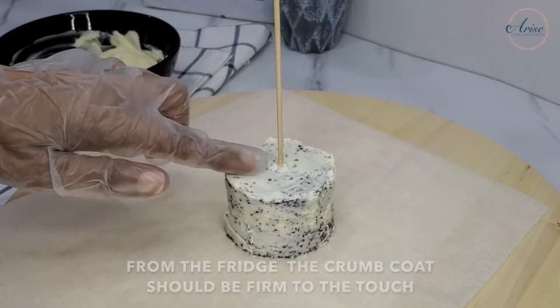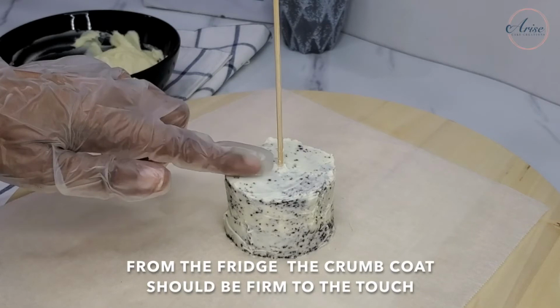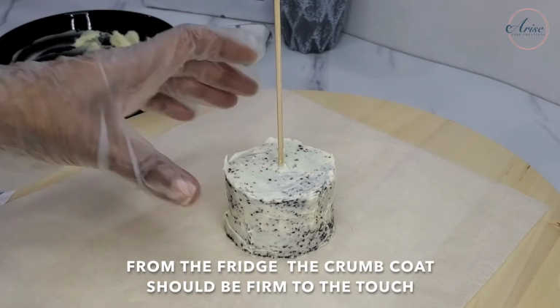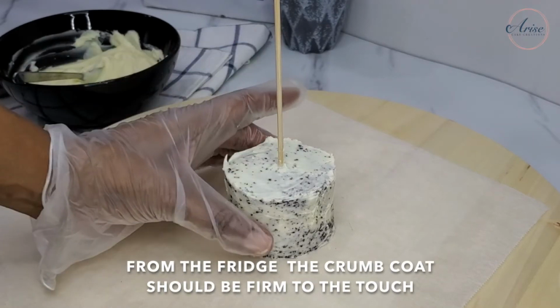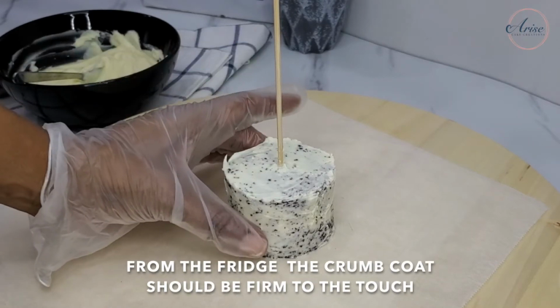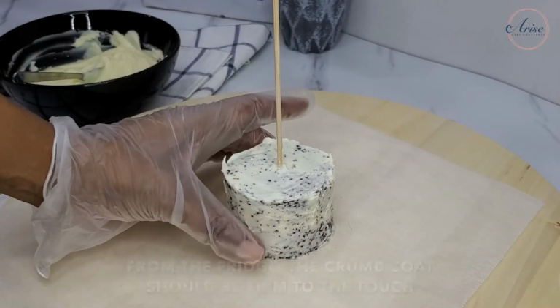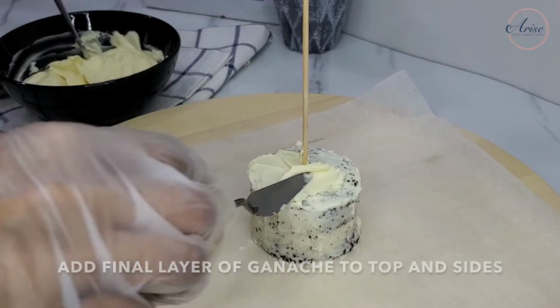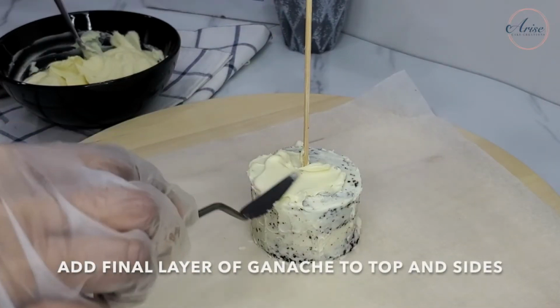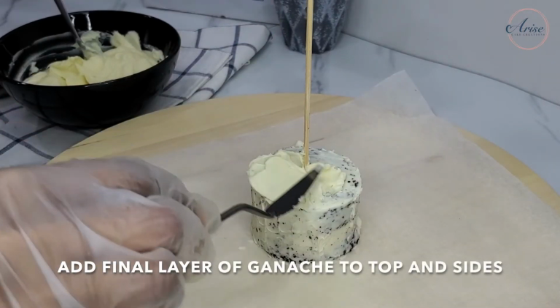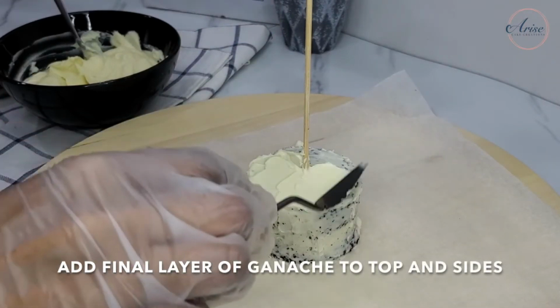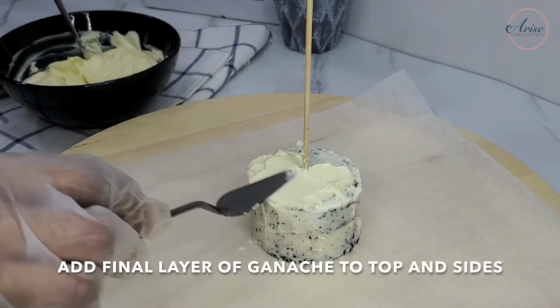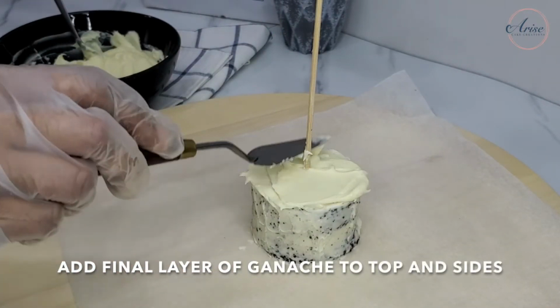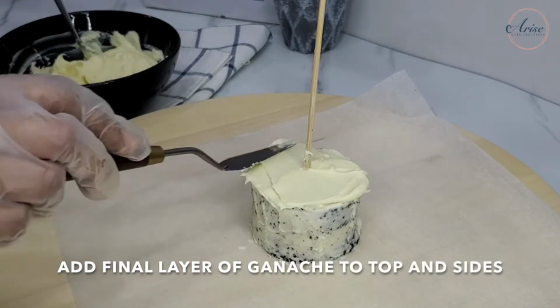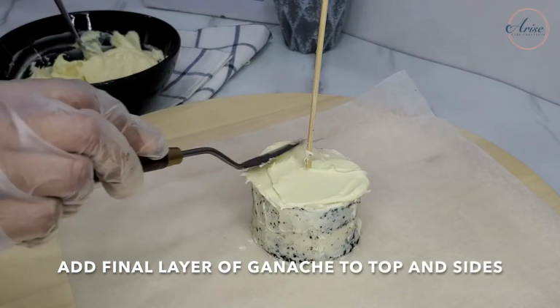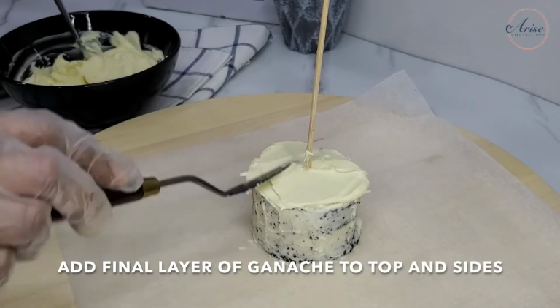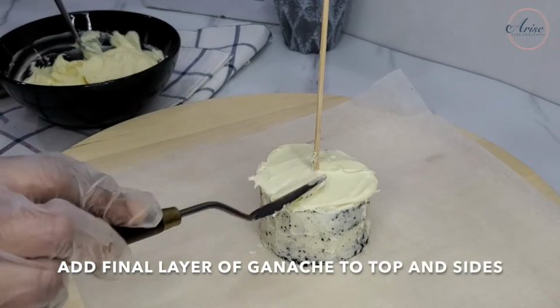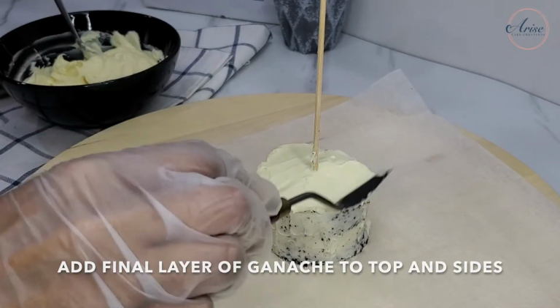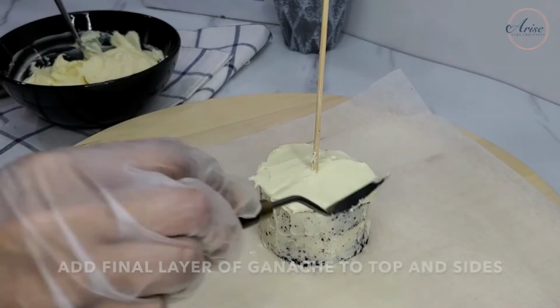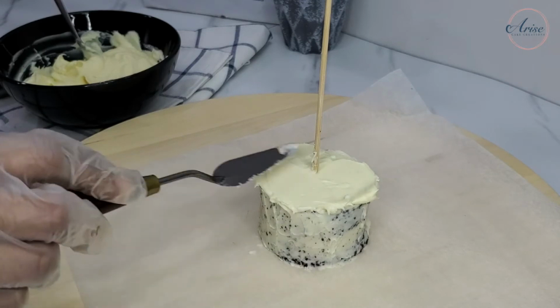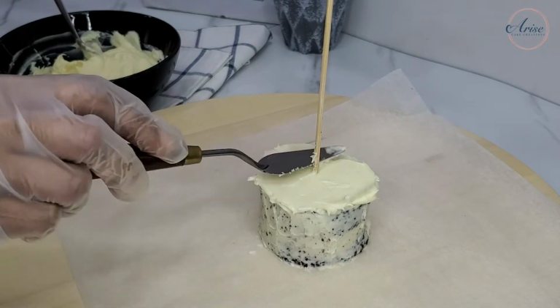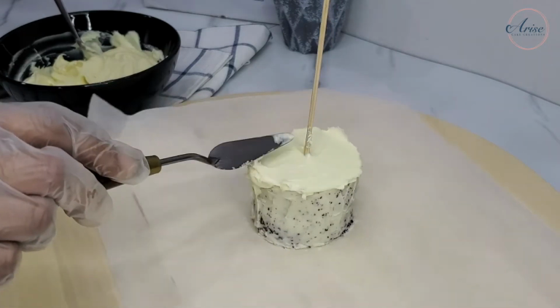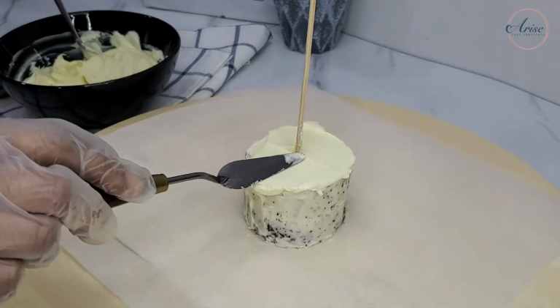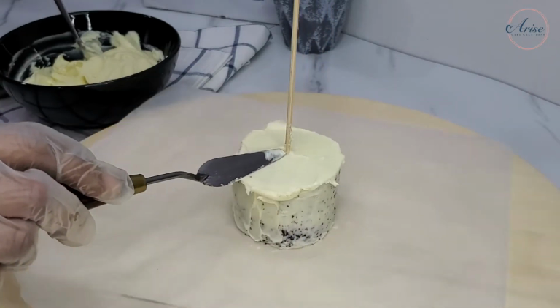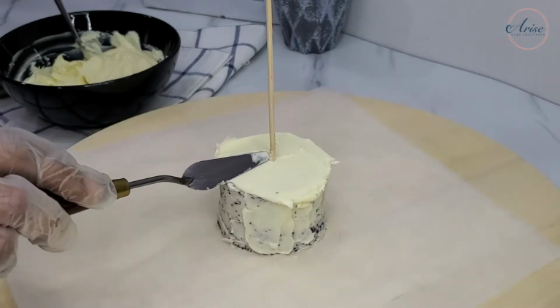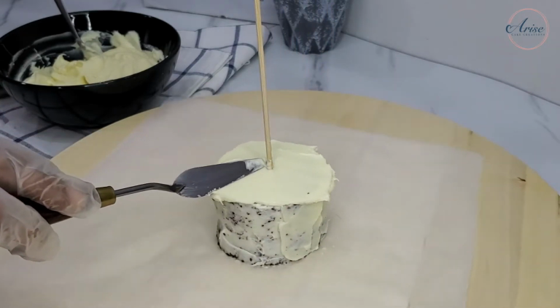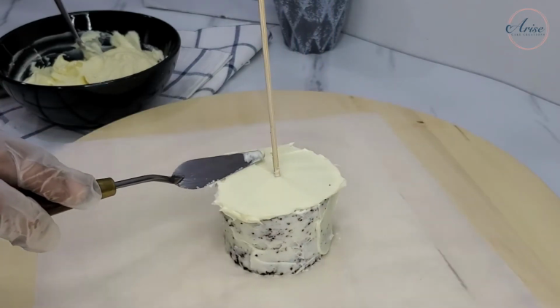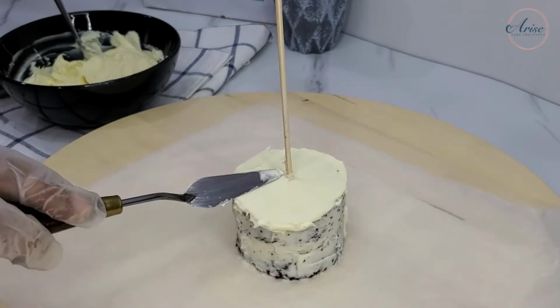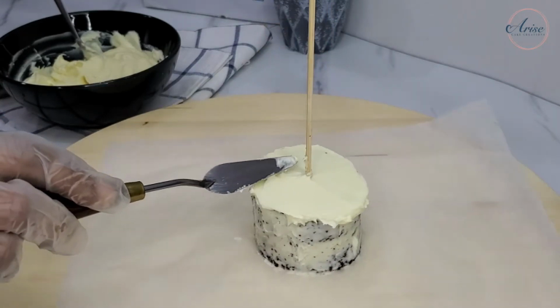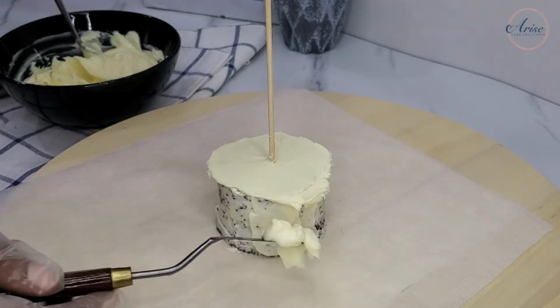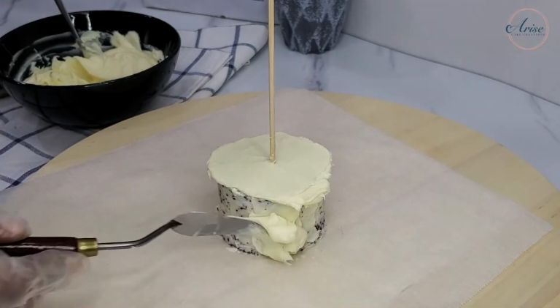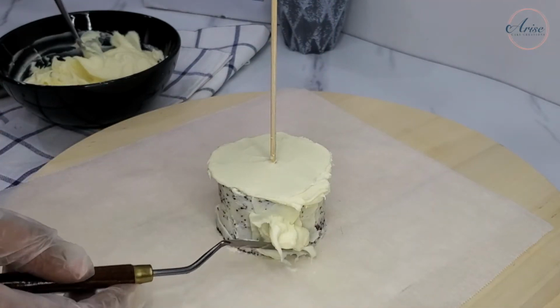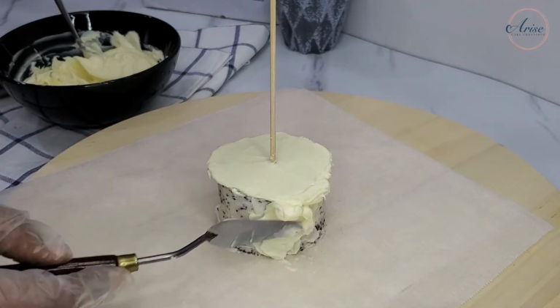When you take the cake from the fridge it will be firm to the touch — this is when it's ready to have the final layer. Add a generous layer of ganache to the top and the sides of the cake and smooth out.